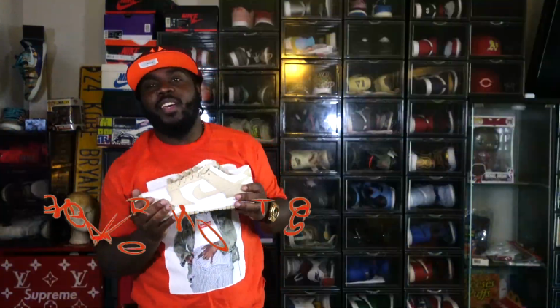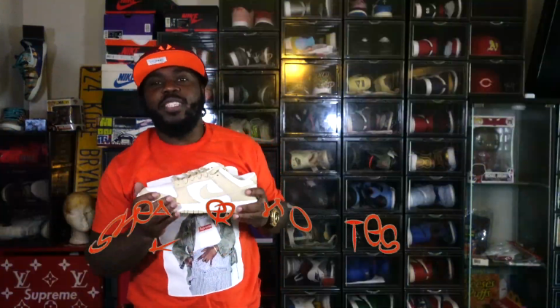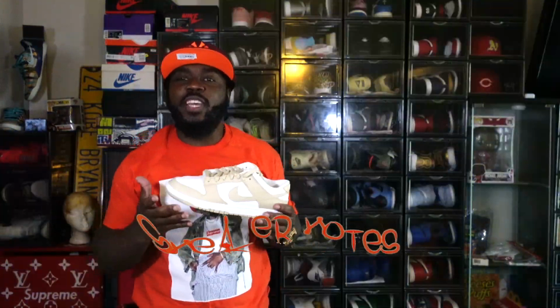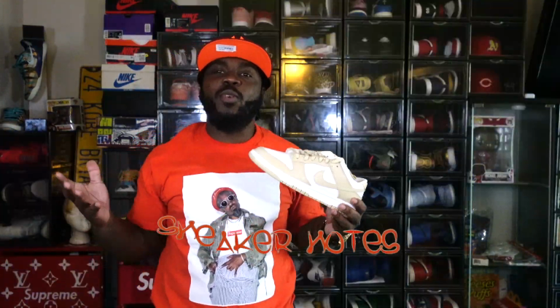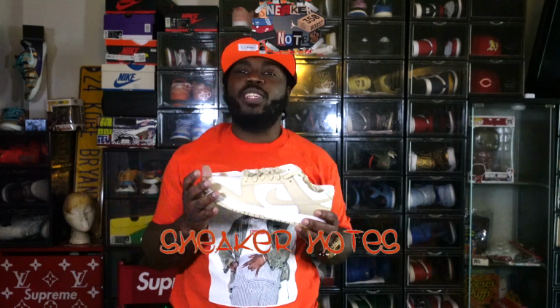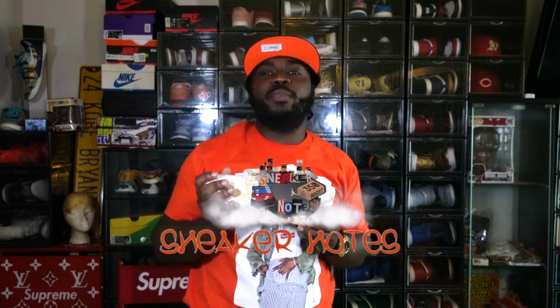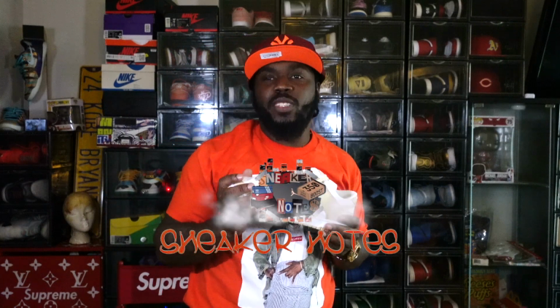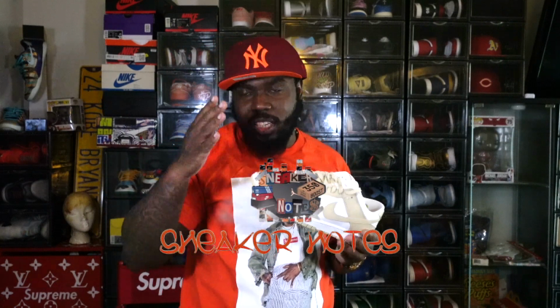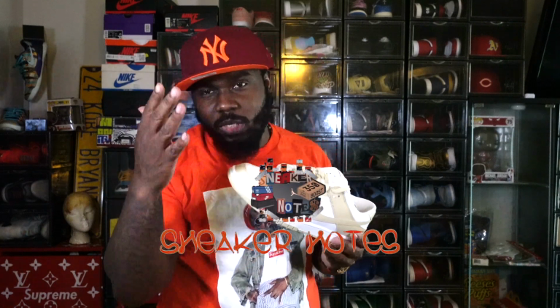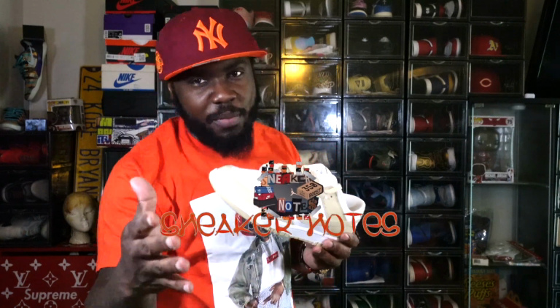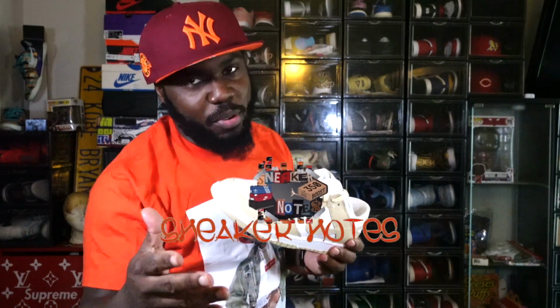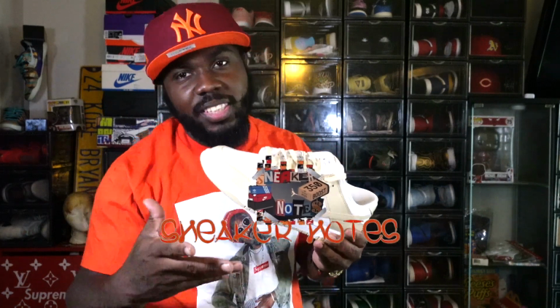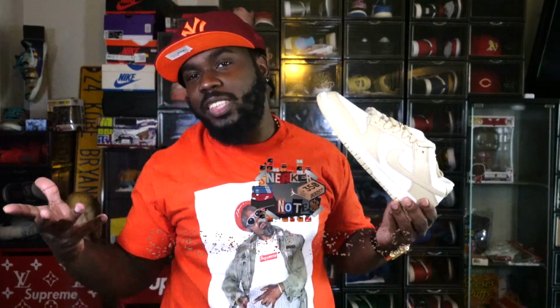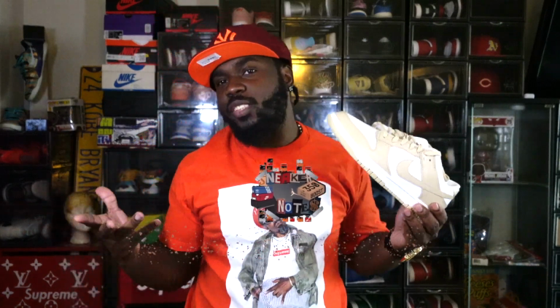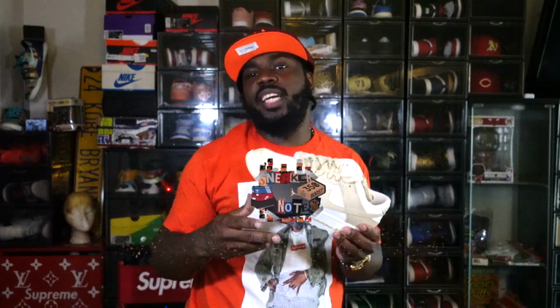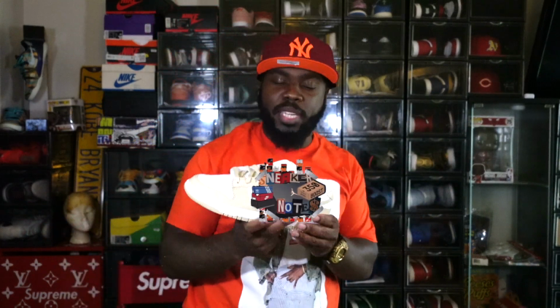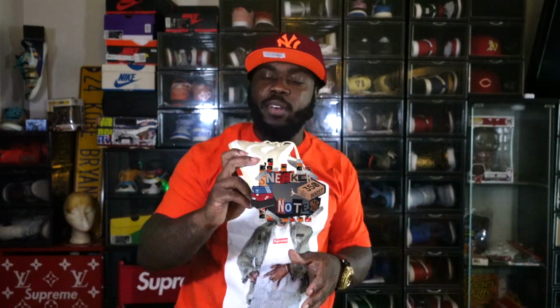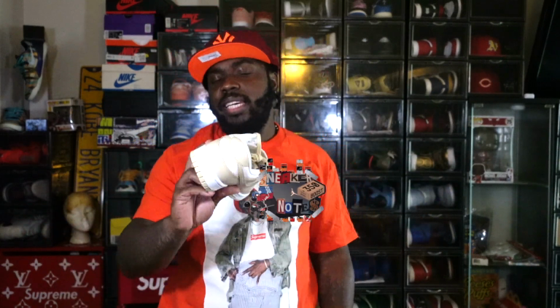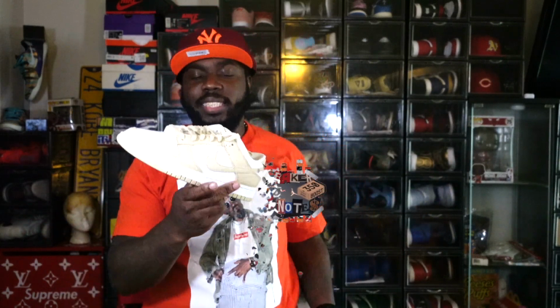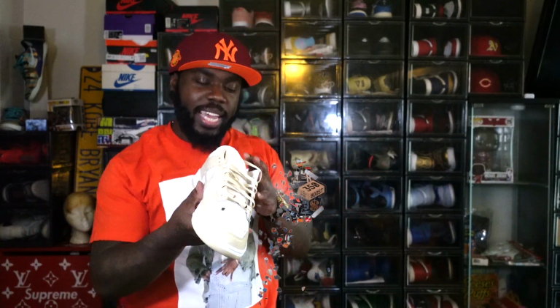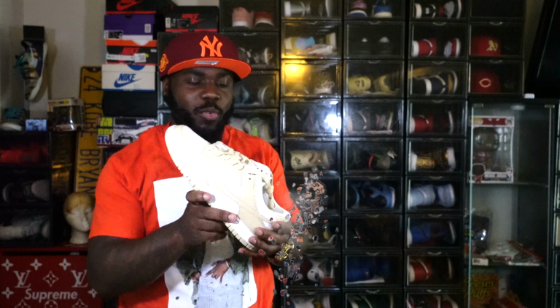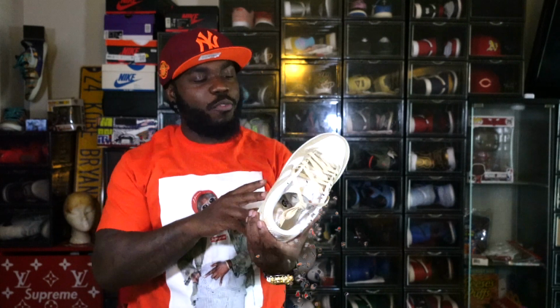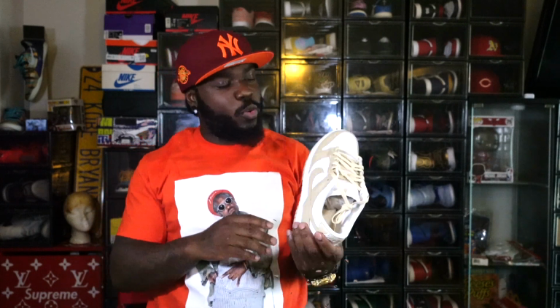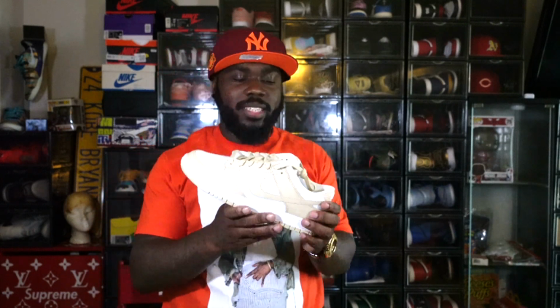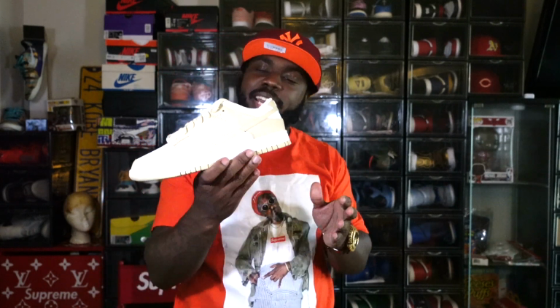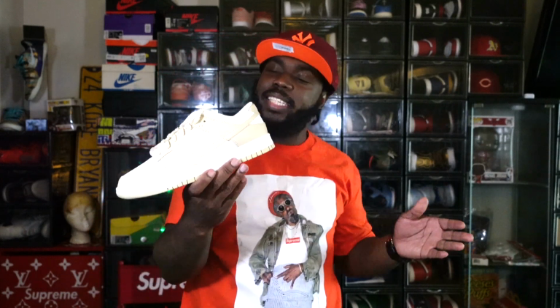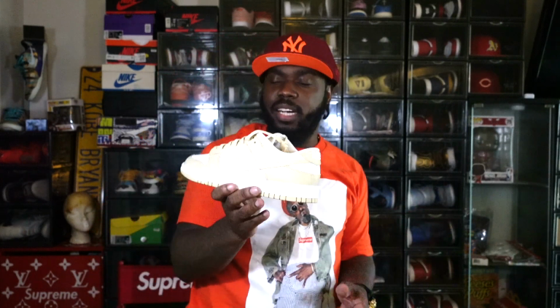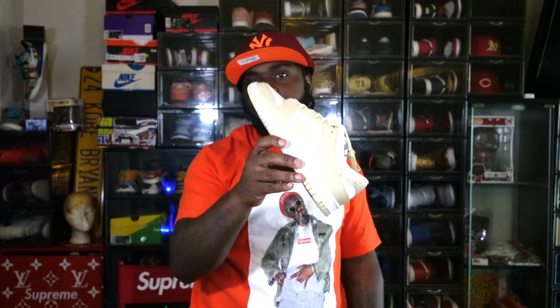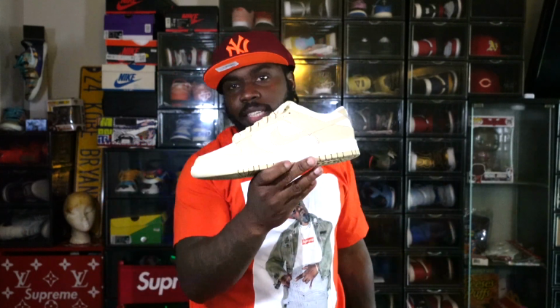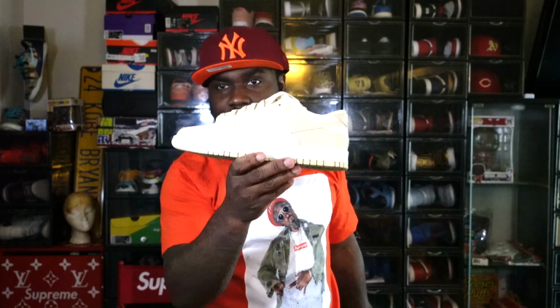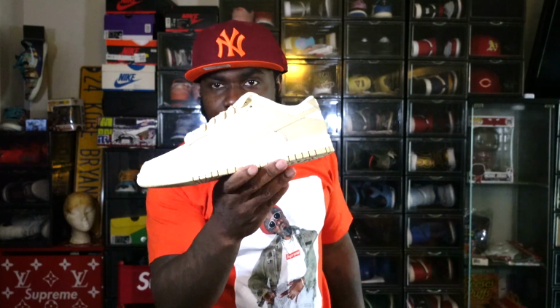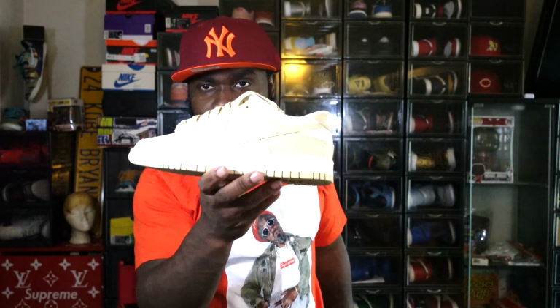What's up family, welcome to another episode of Sneaker Notes. I'm your boy C-Notes, thanks for checking me out. Today we're reviewing the Nike Dunk Team Gold.